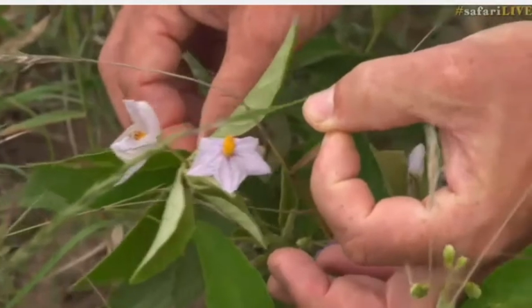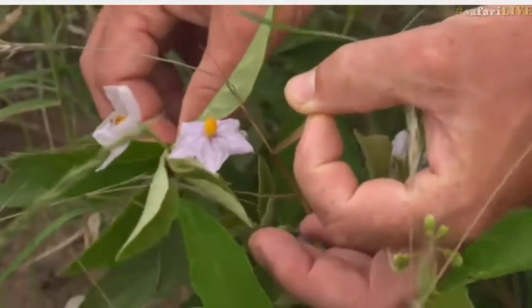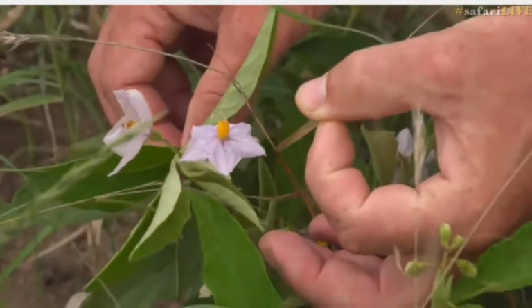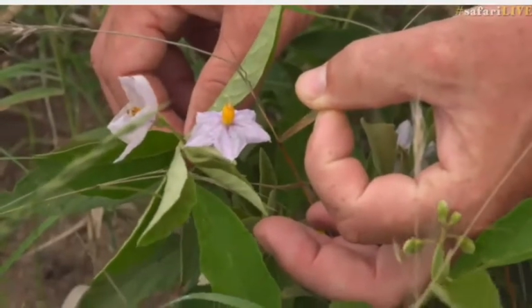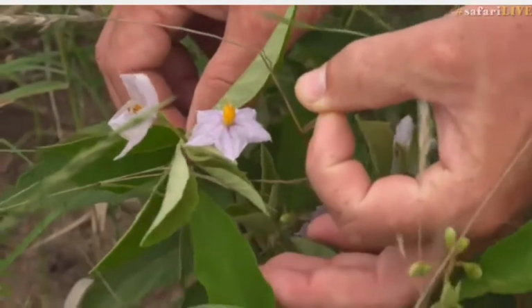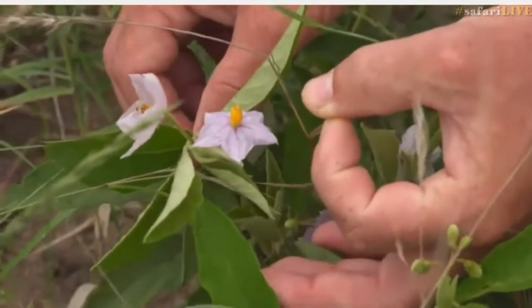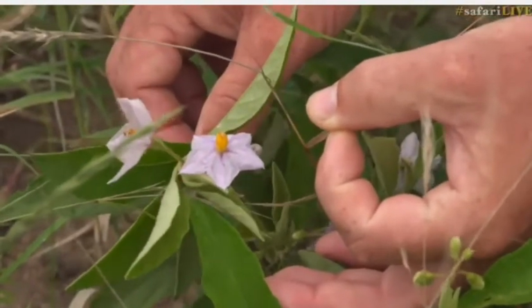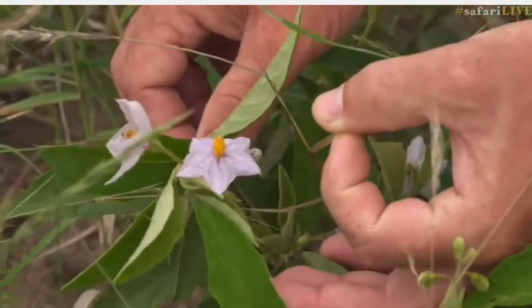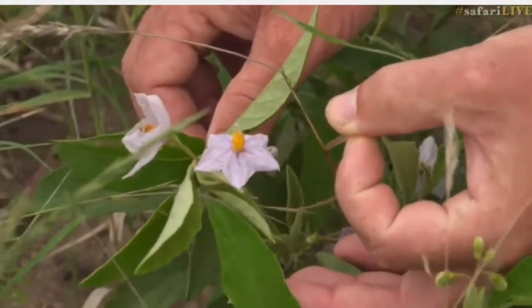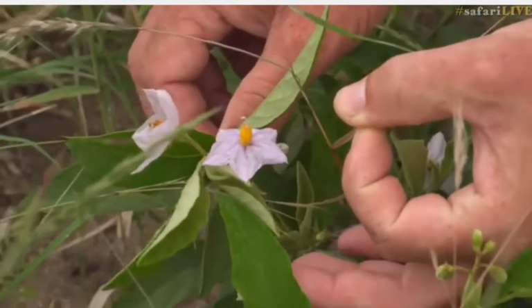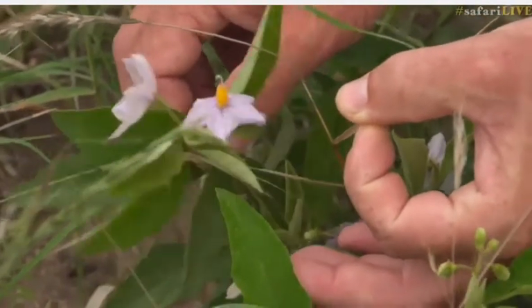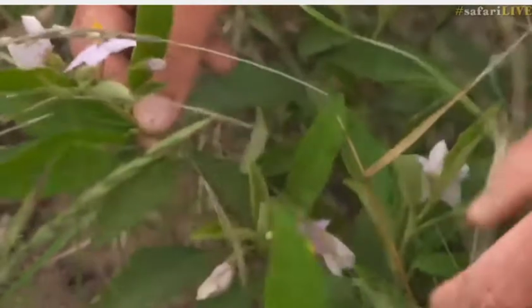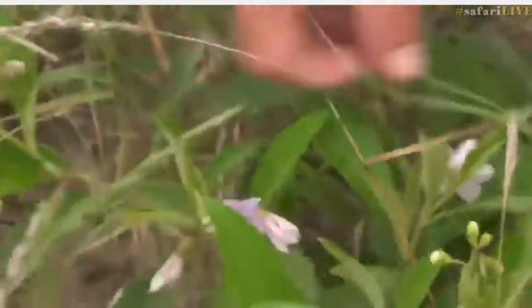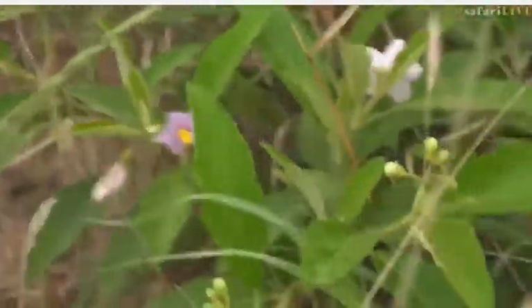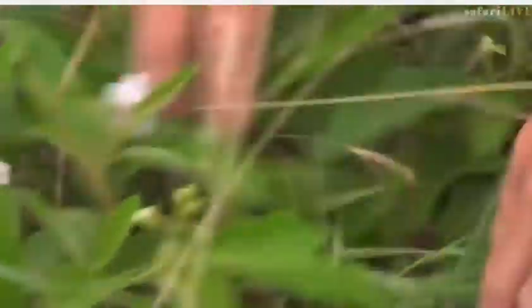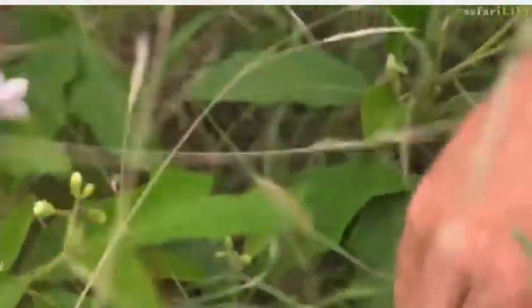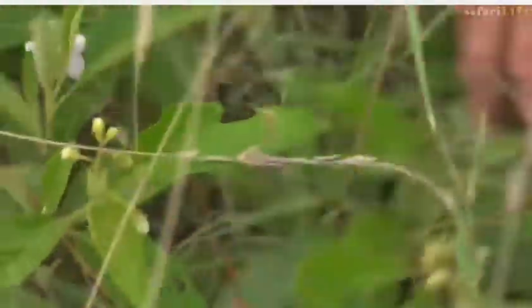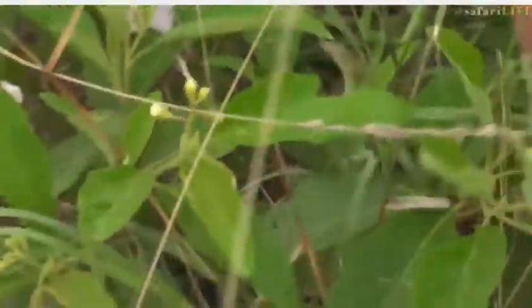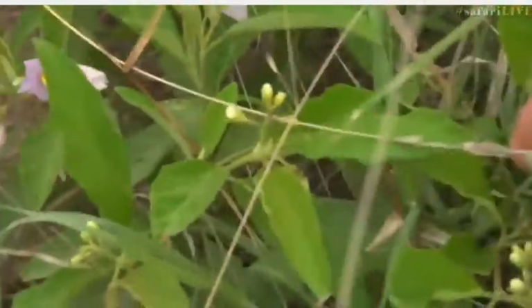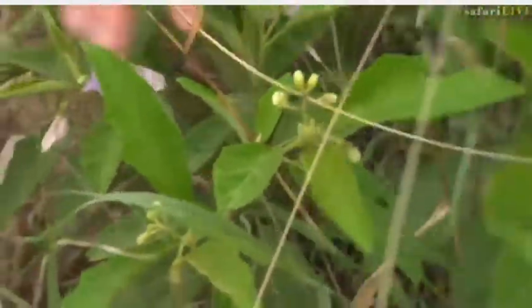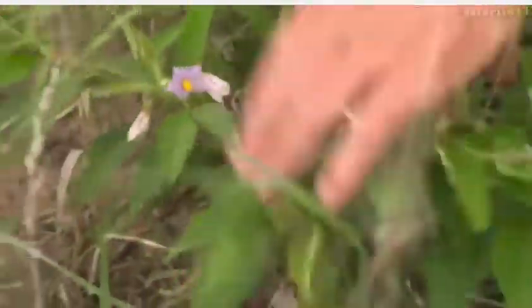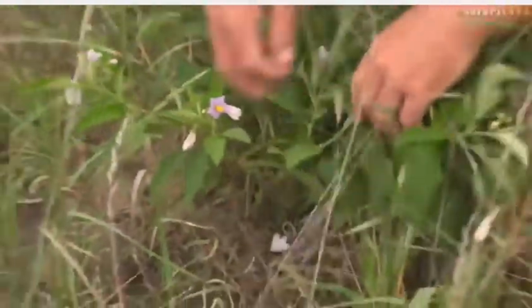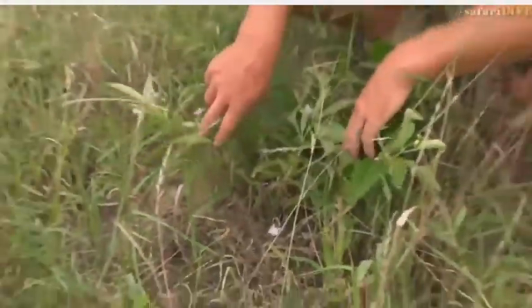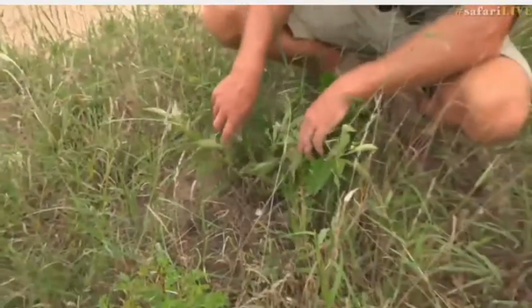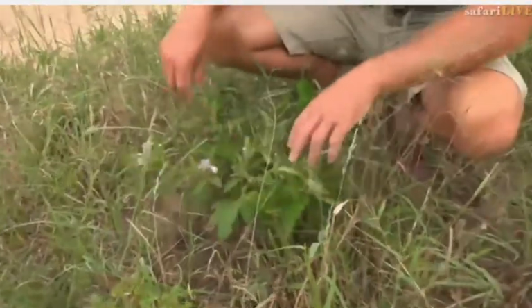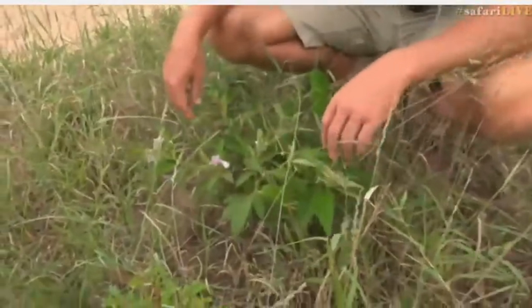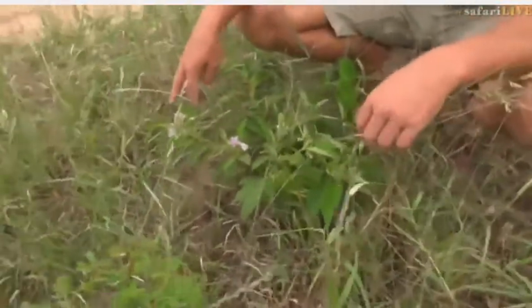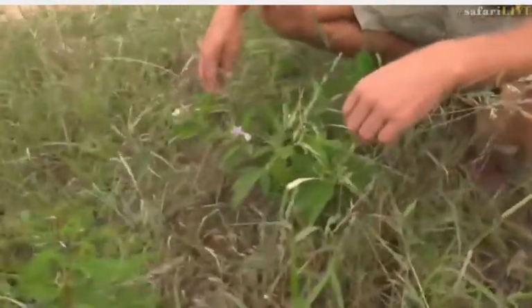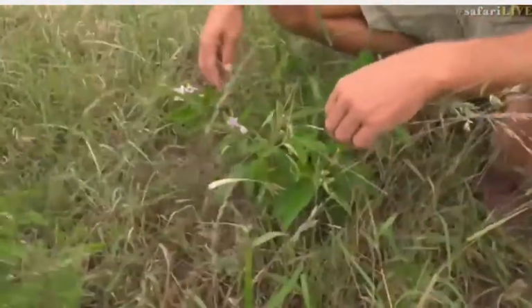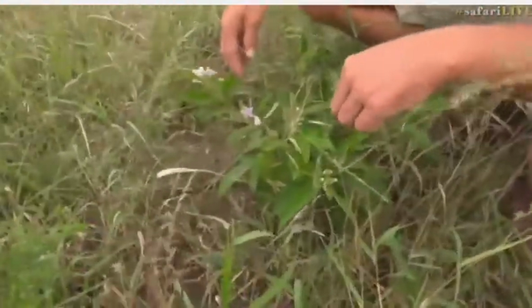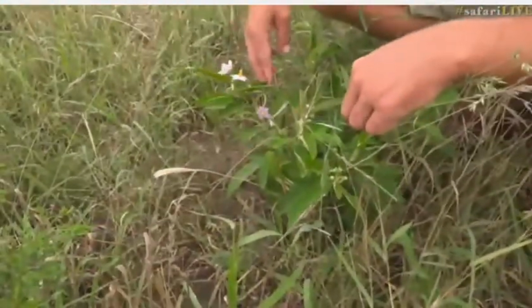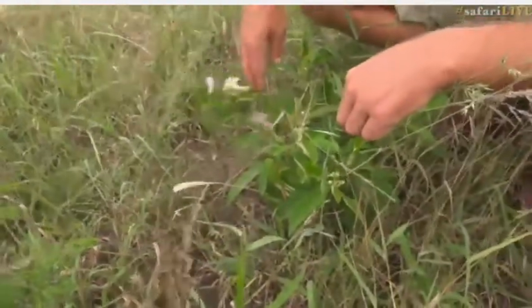What's most interesting about the fruit is that while it's yellow and you cook it, you can eat it. The green fruit, of which there's none on this particular plant, is particularly poisonous and you can't eat it.